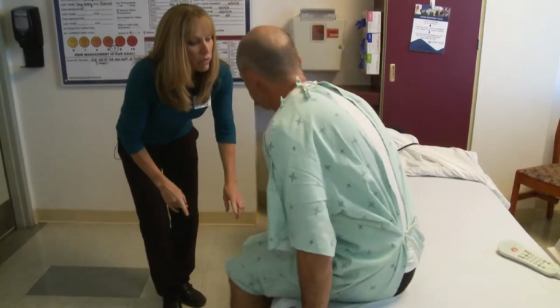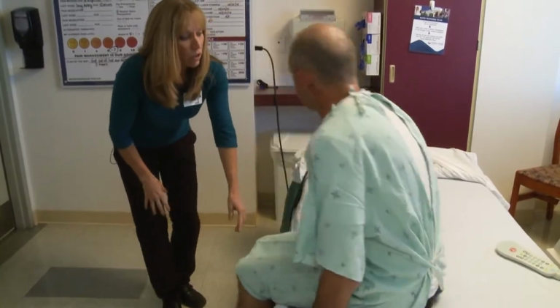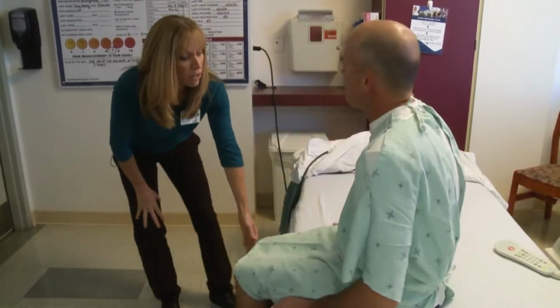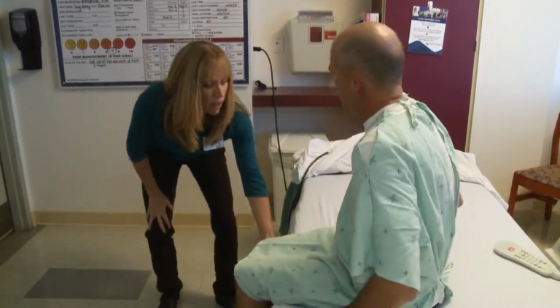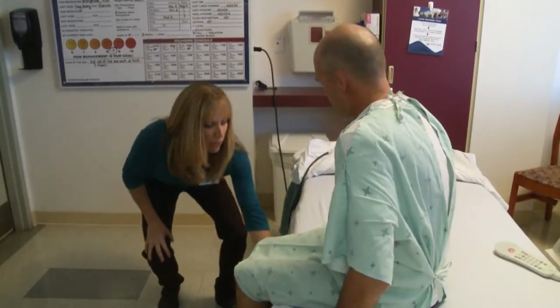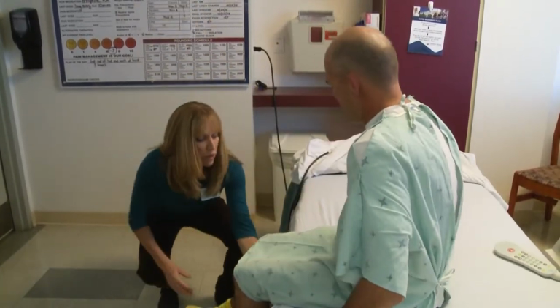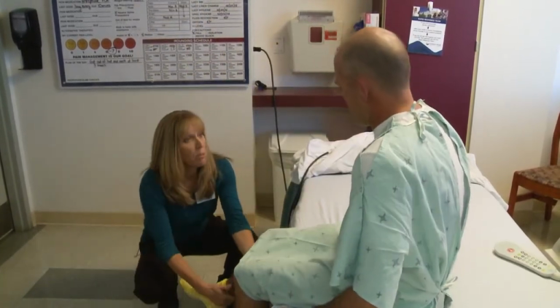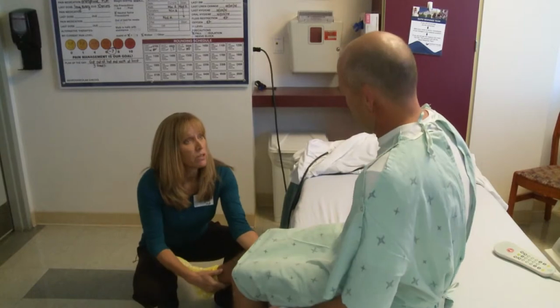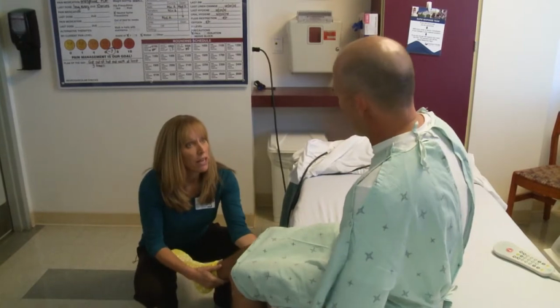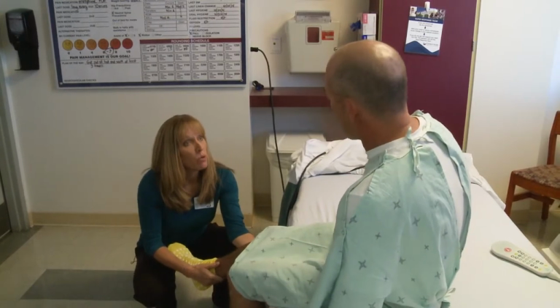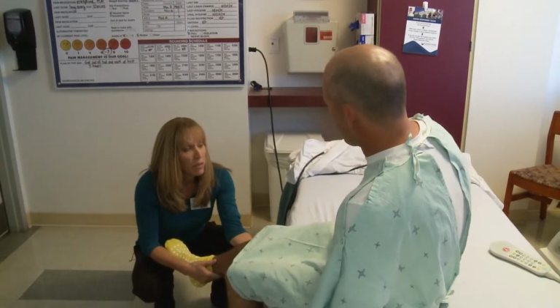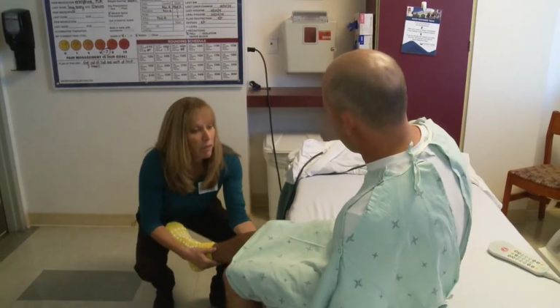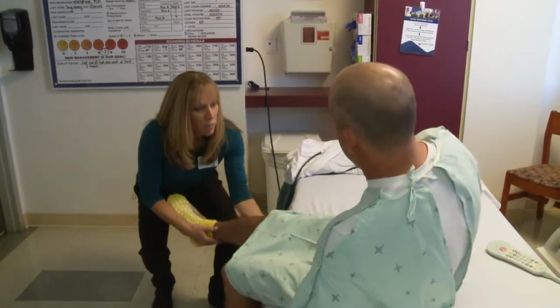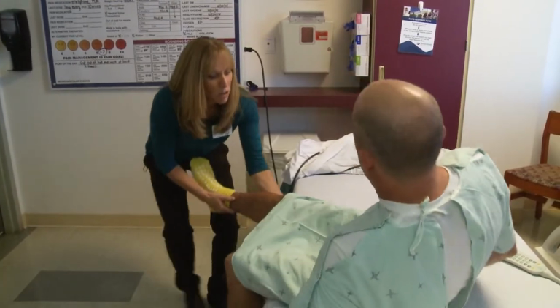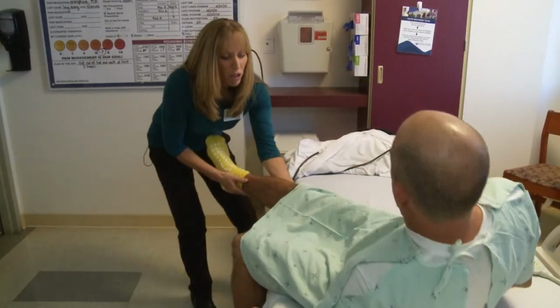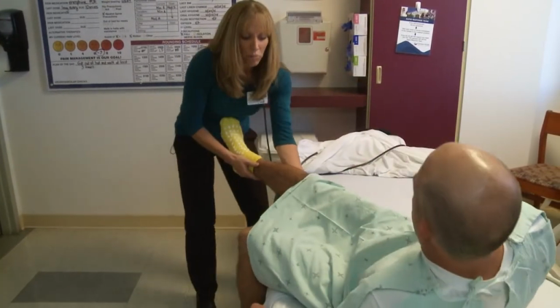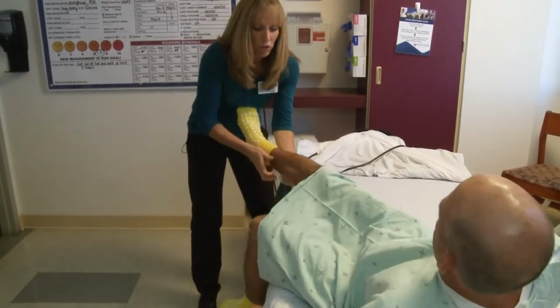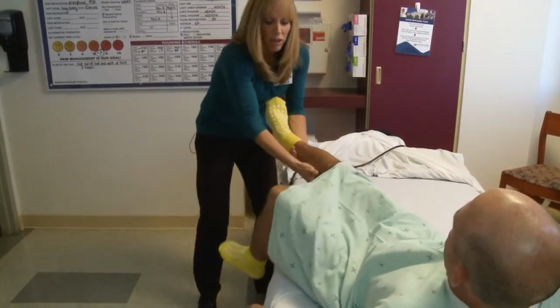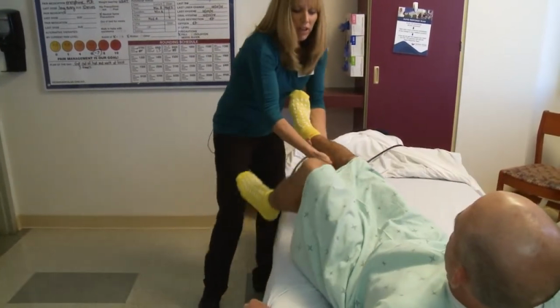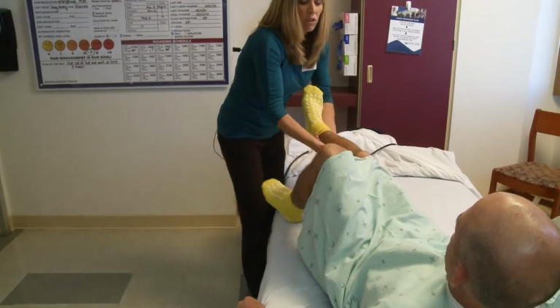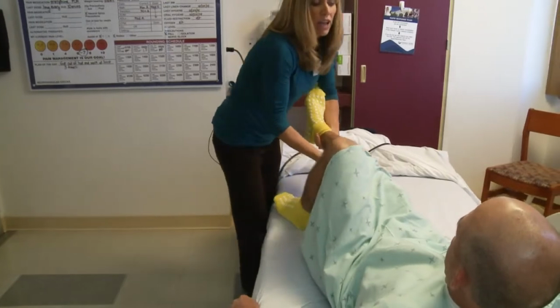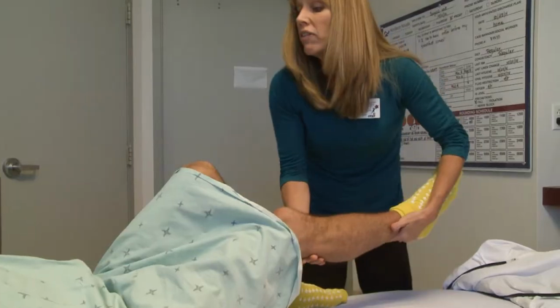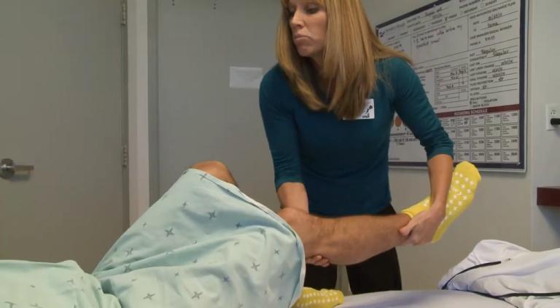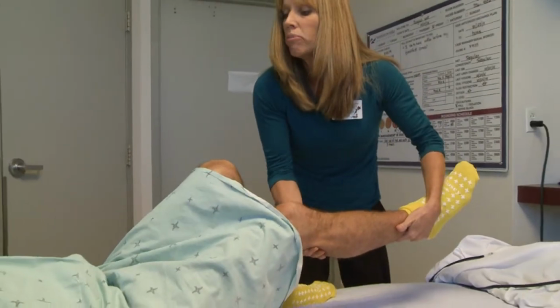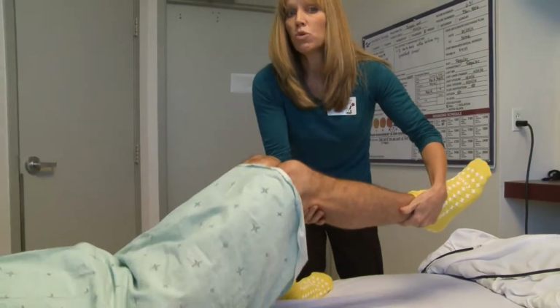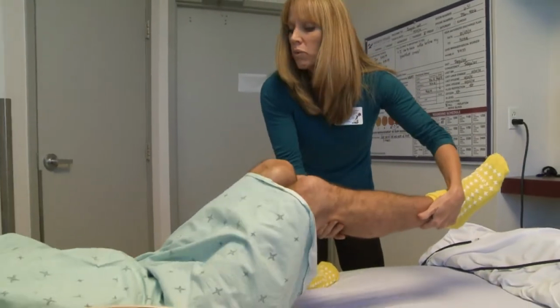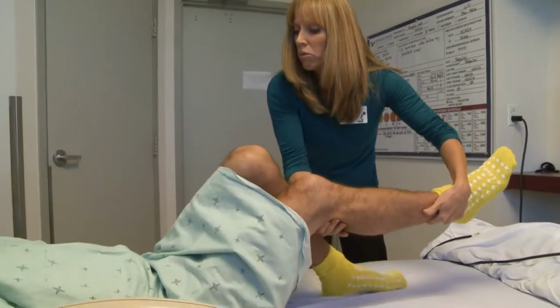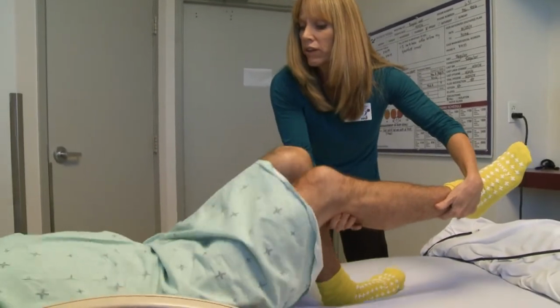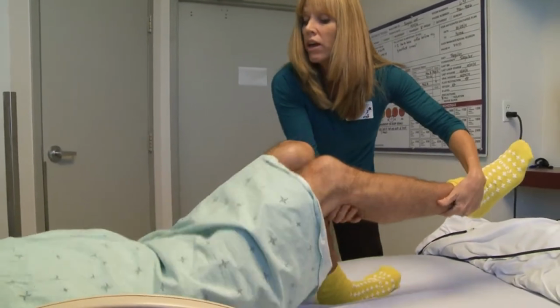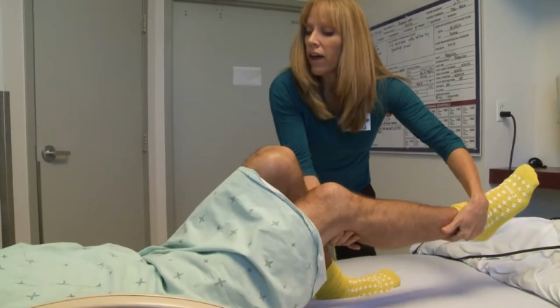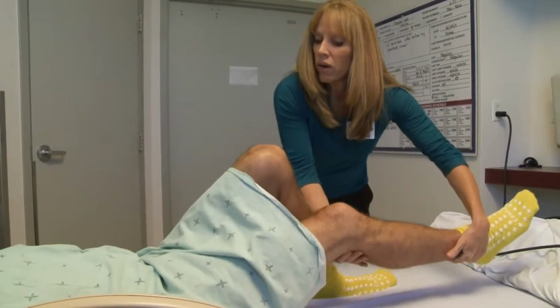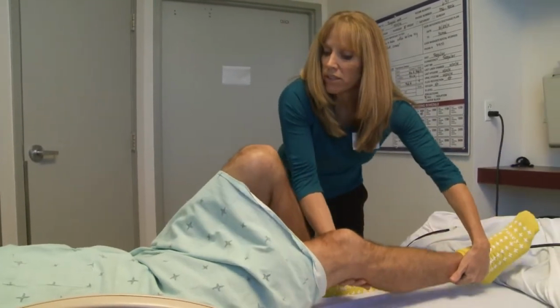Now I'm going to help you get back into bed. I'm going to go ahead and drop this railing down. Let's have you scoot up a little bit higher before we actually have you lie back down. So now you're going to scoot your bottom back on the bed at an angle. I'm going to support this leg and have you come down onto the pillow. Go ahead and bring up your left leg. Lift your bottom up and over towards the window. Perfect. Go ahead and relax down.